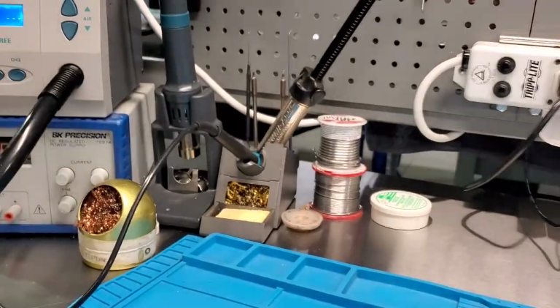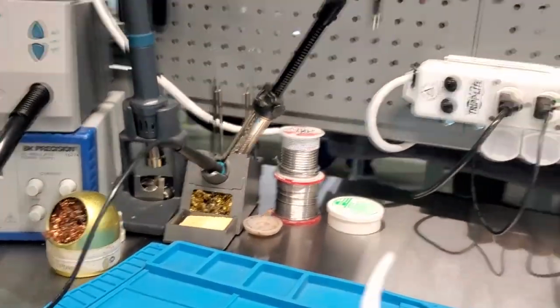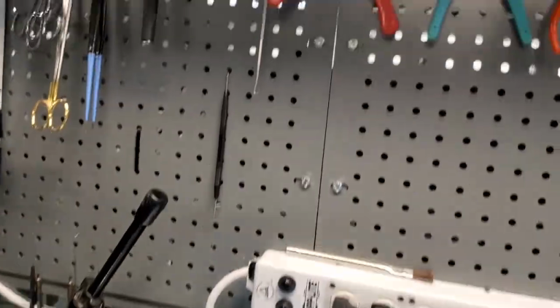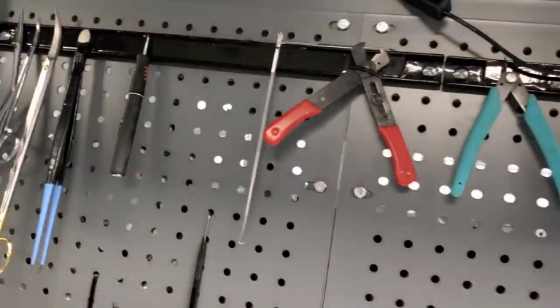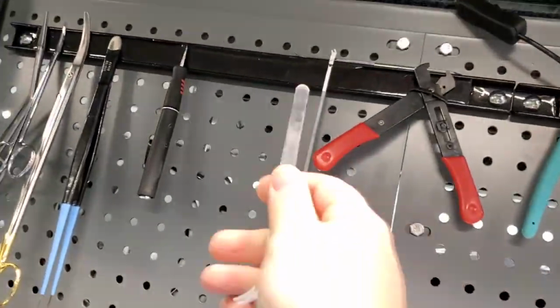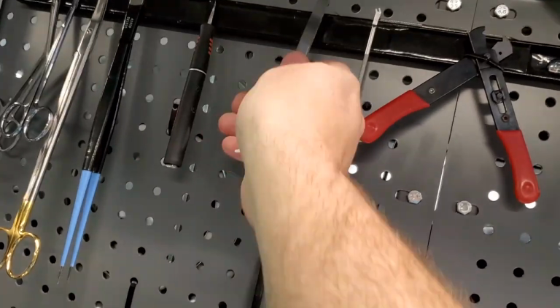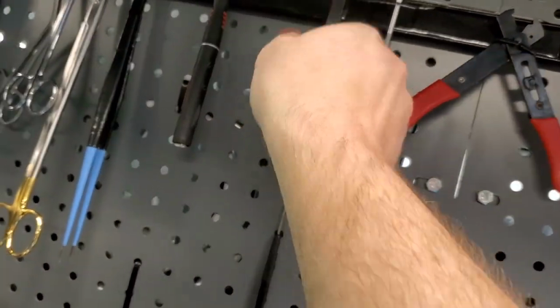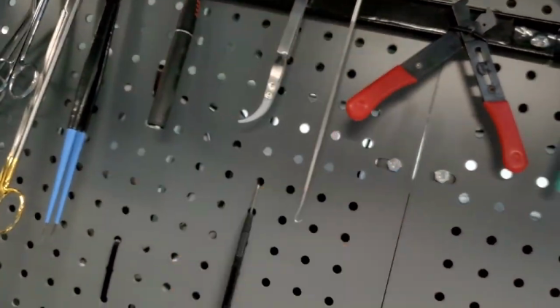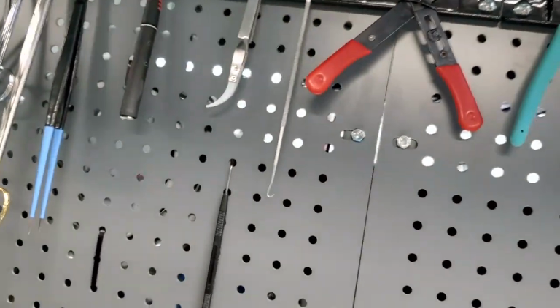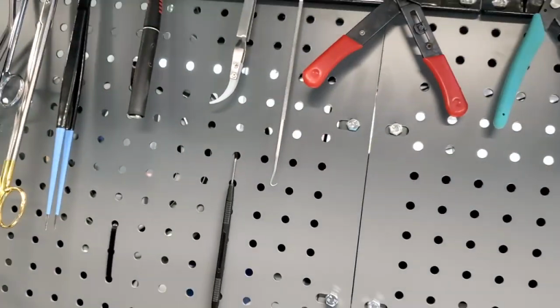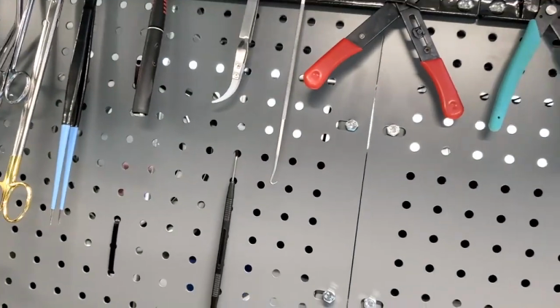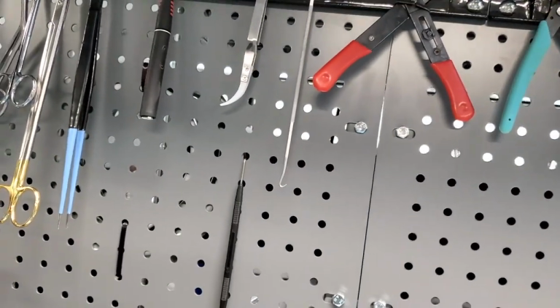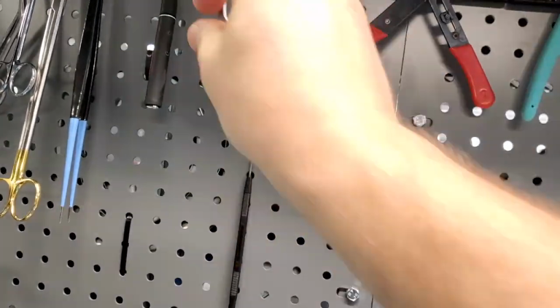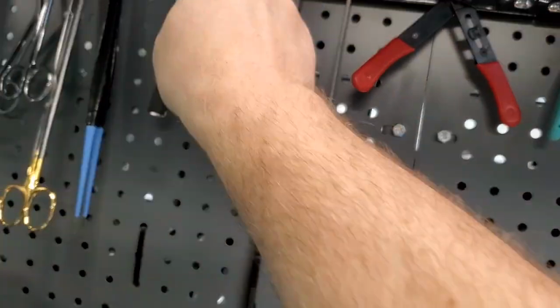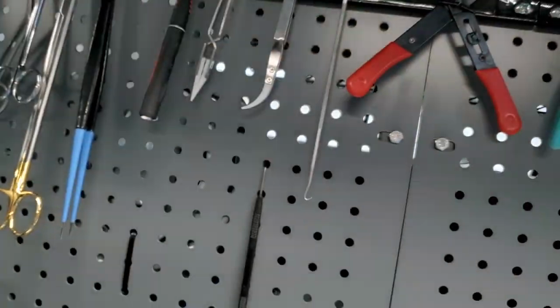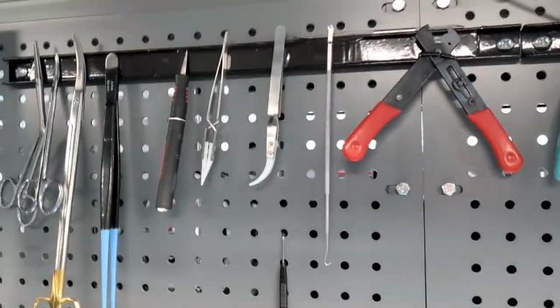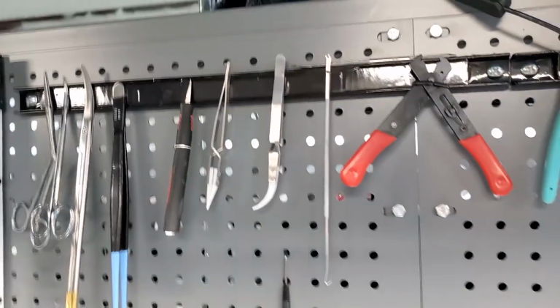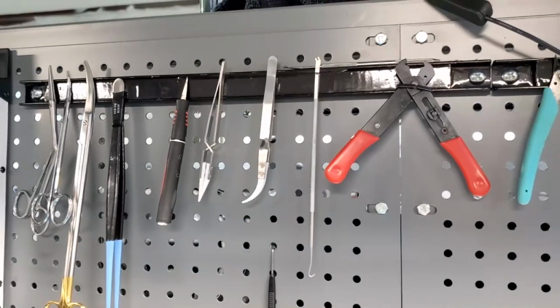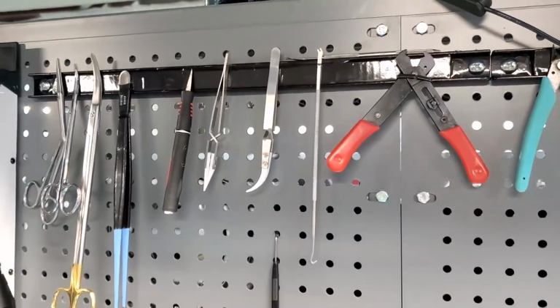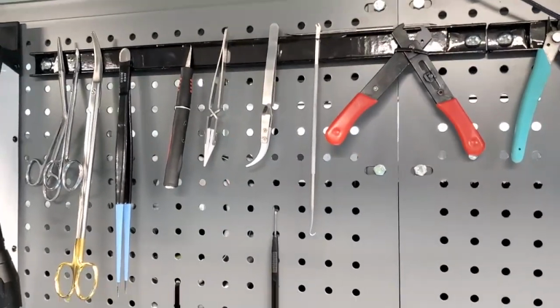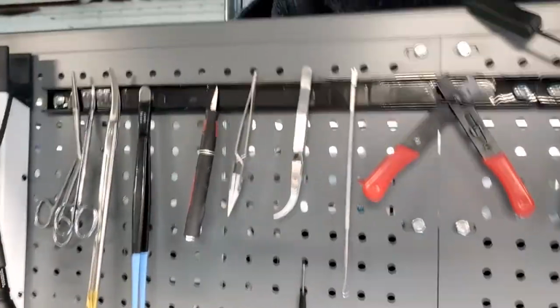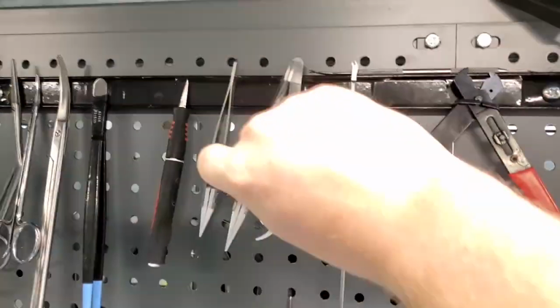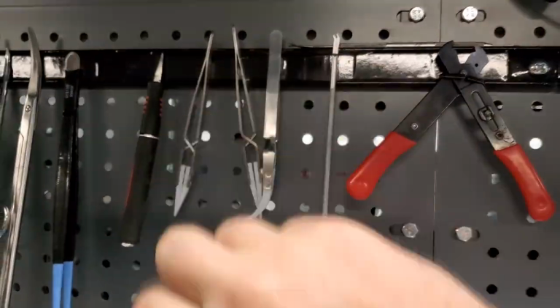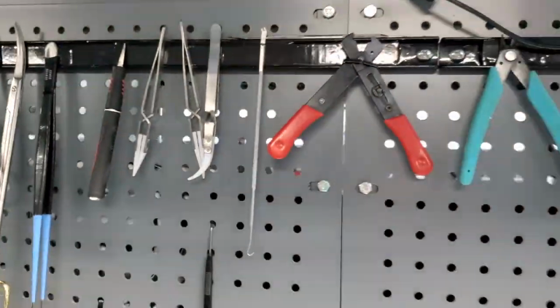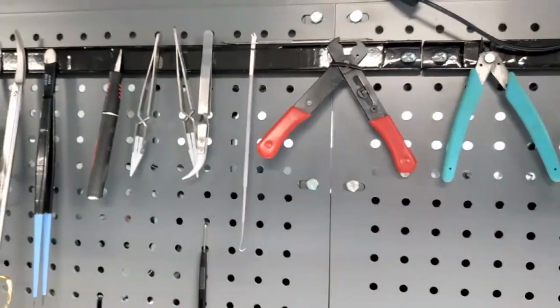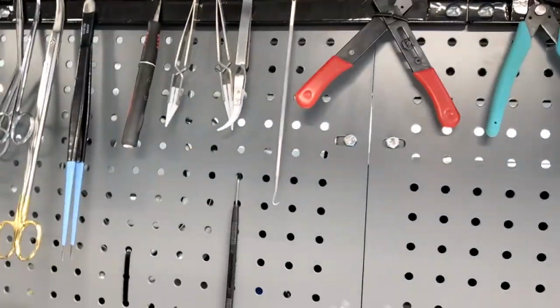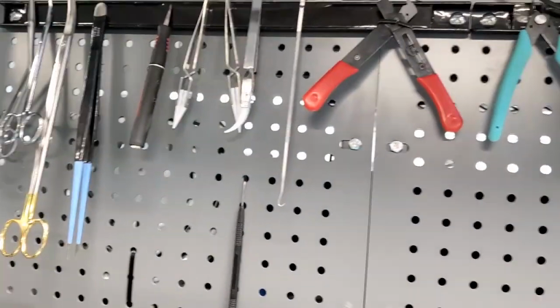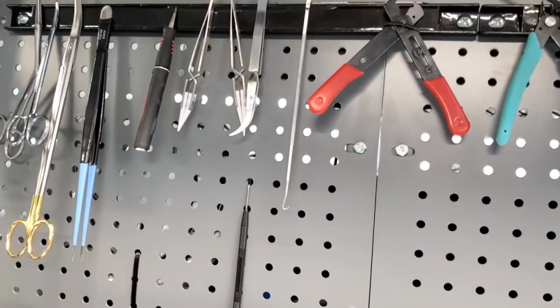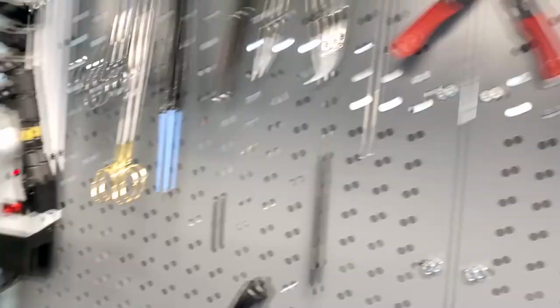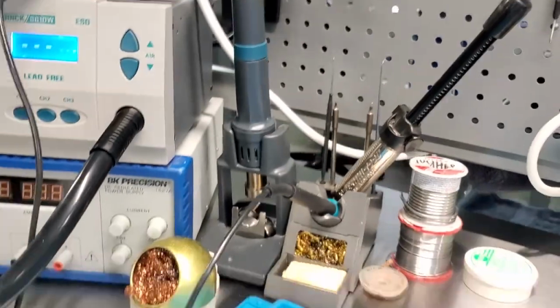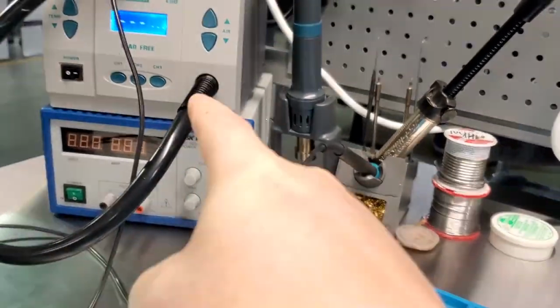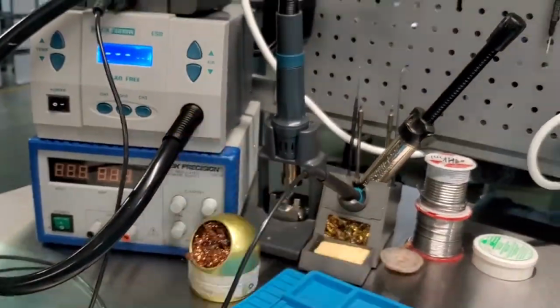These ones here are magnetic, so we just slap them up on the magnetic riser above our workbench and they're going to stay until we use a heat source.